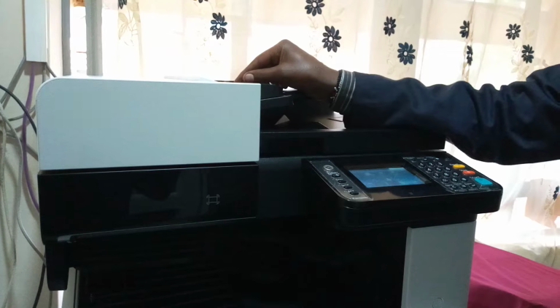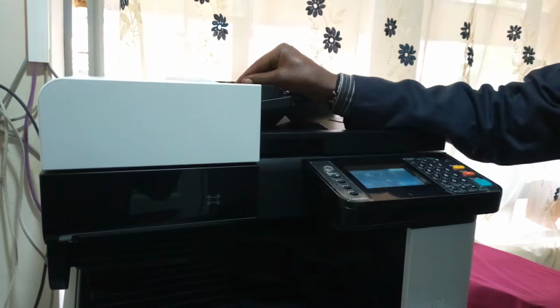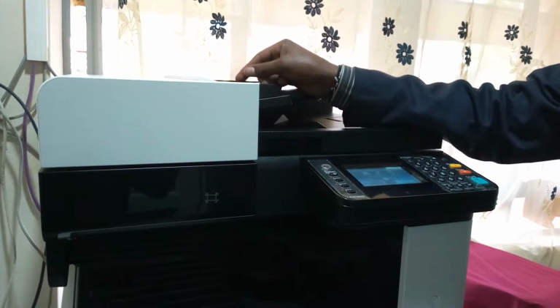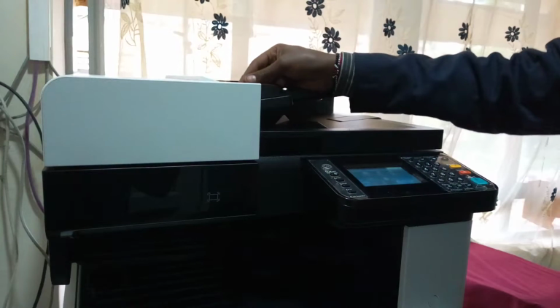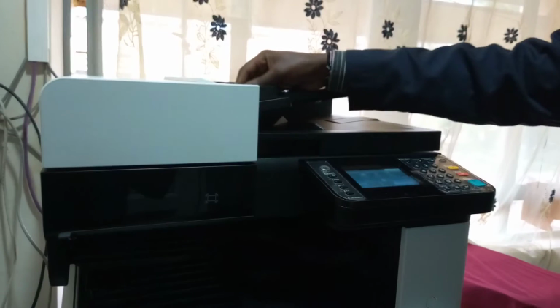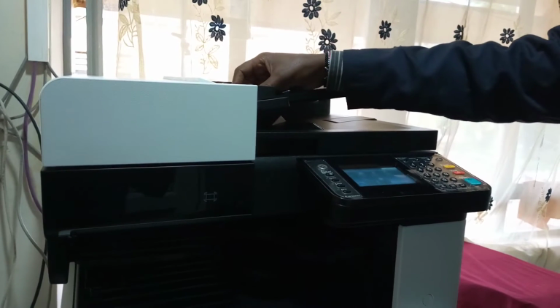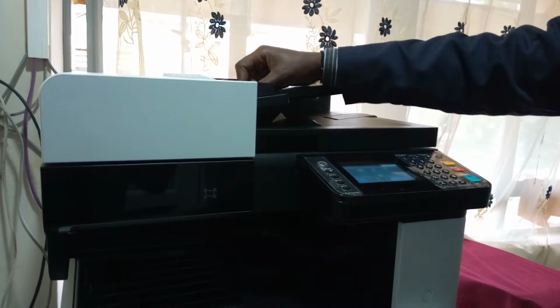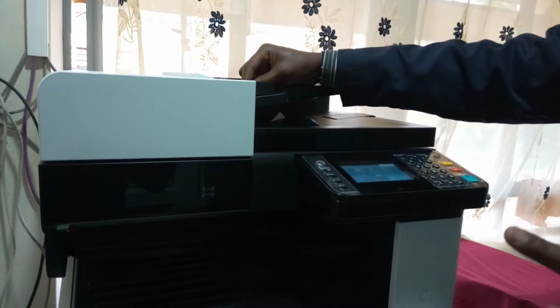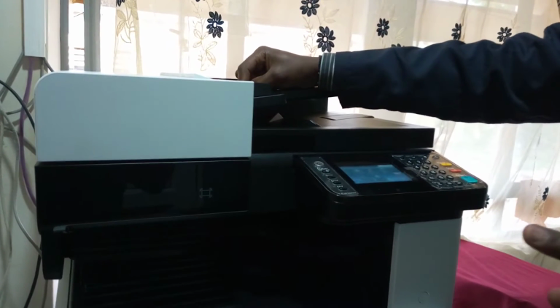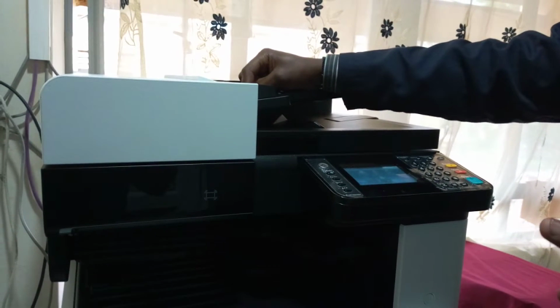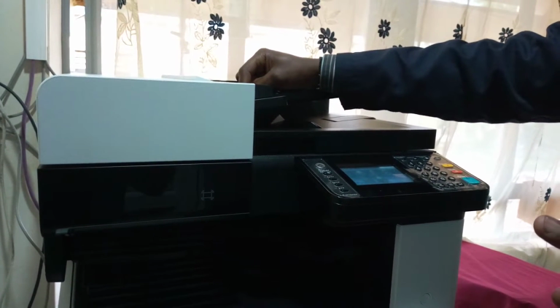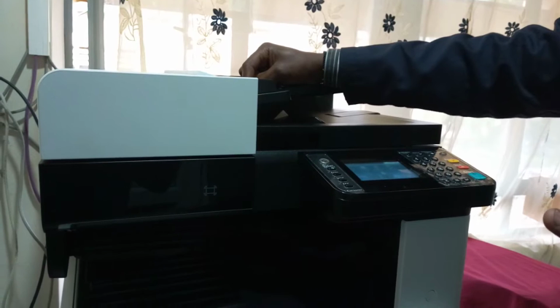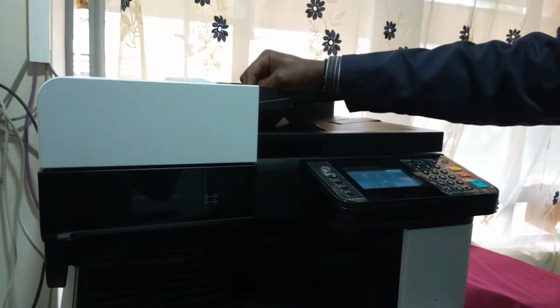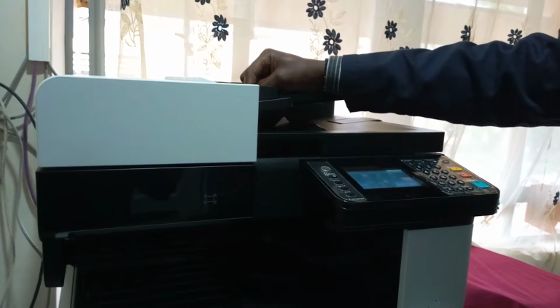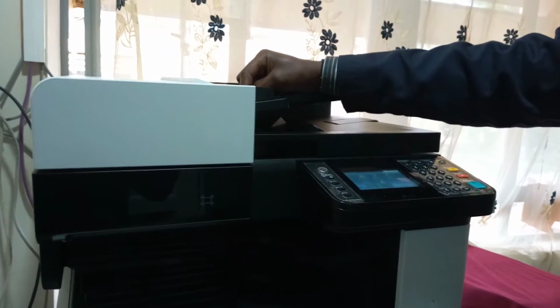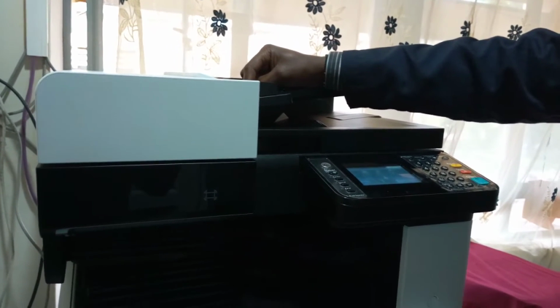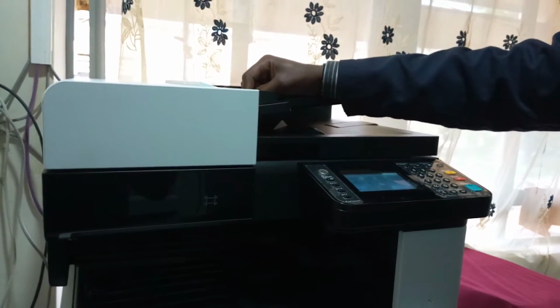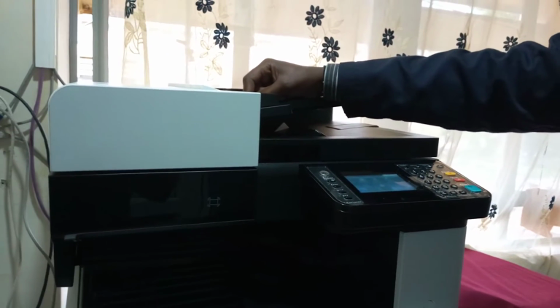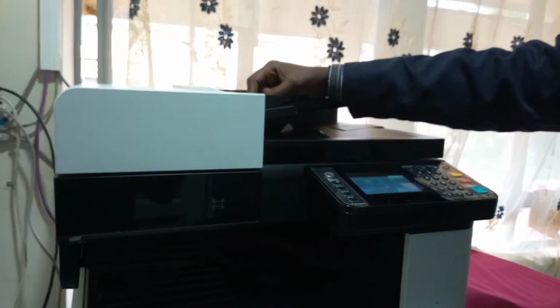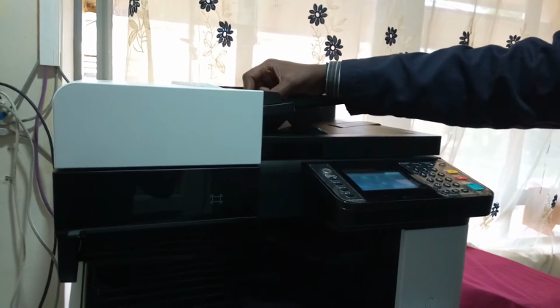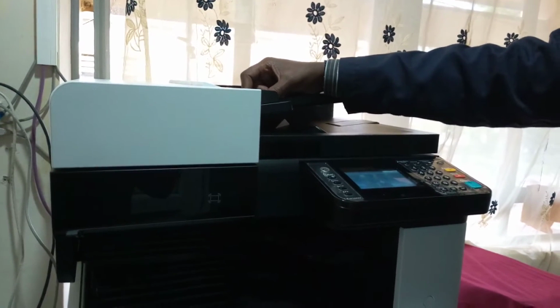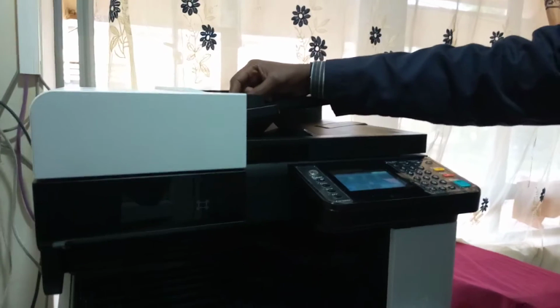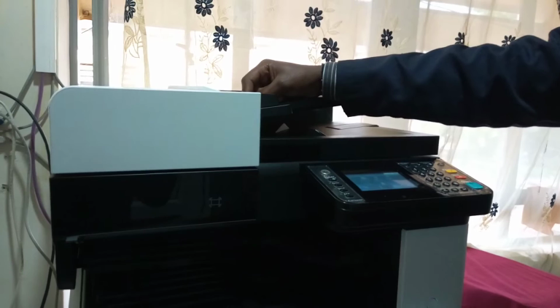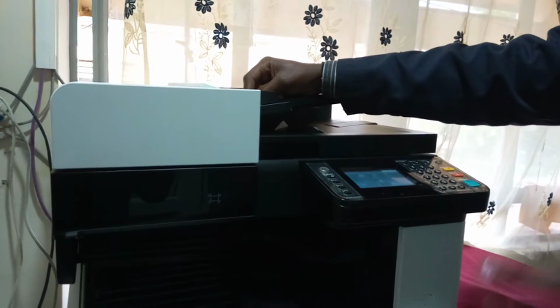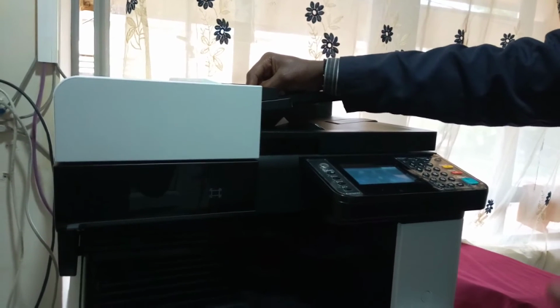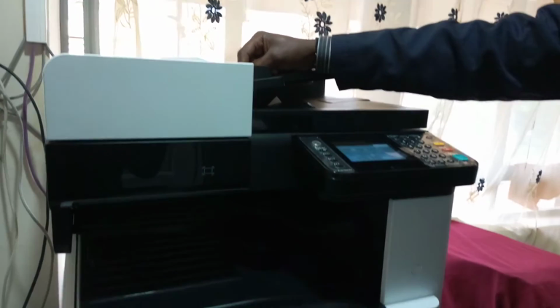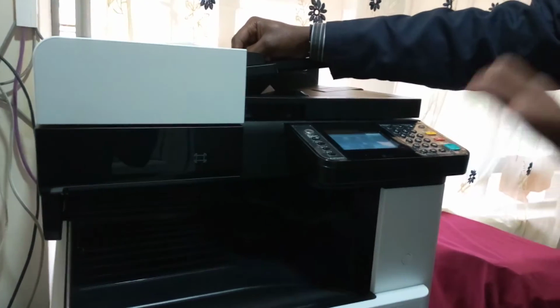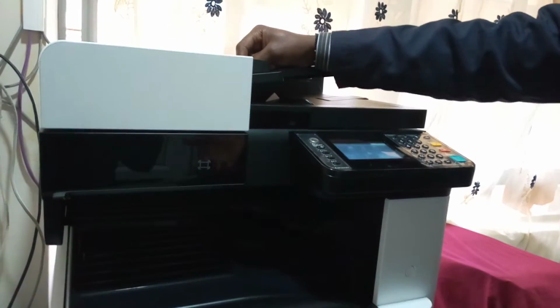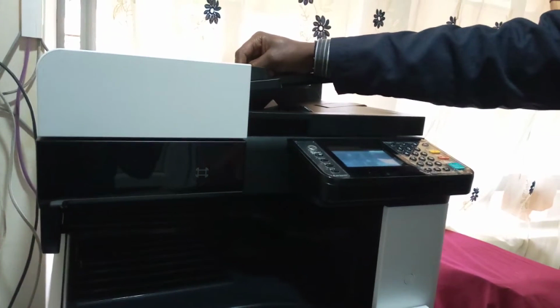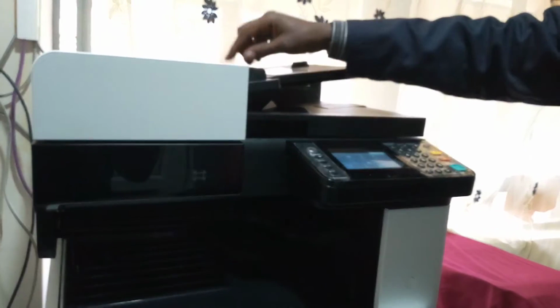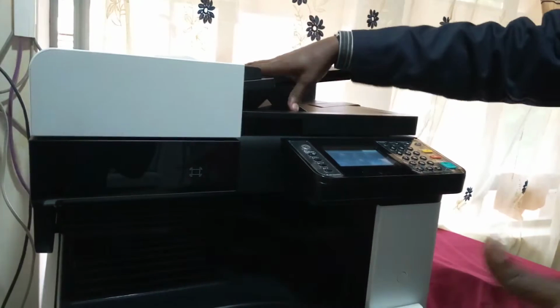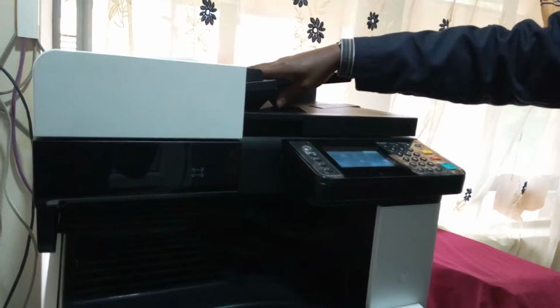I need to take you through a quick guidance on servicing your printer, wherever you are — at home or at your workplace — you can do this for yourself.